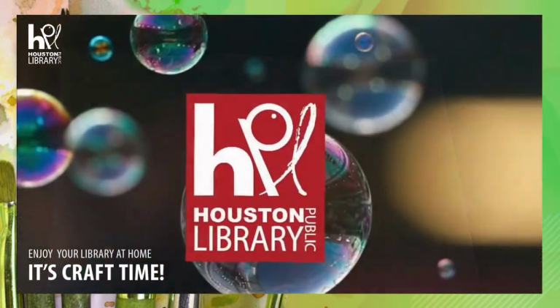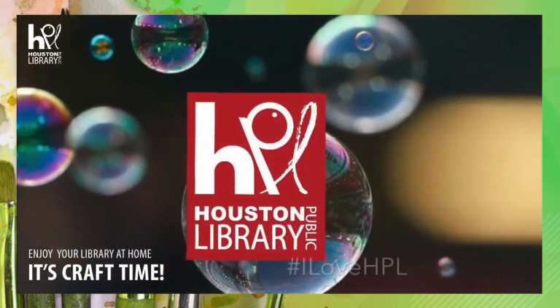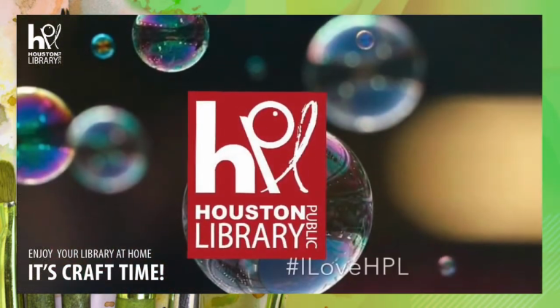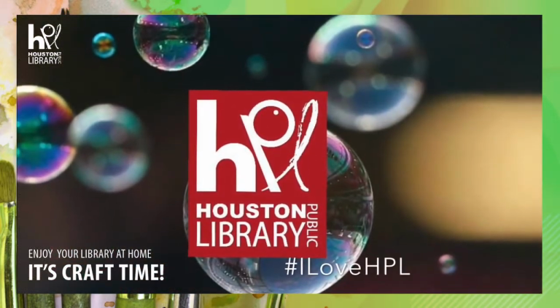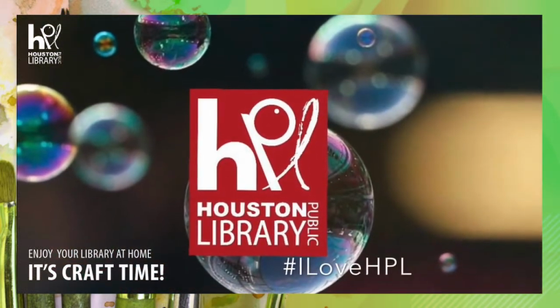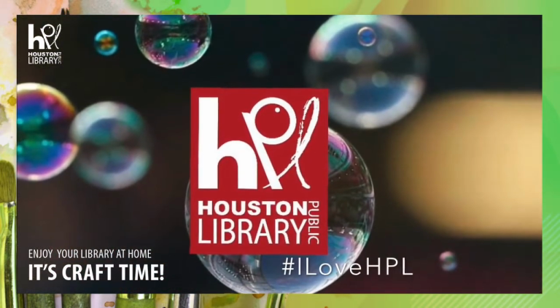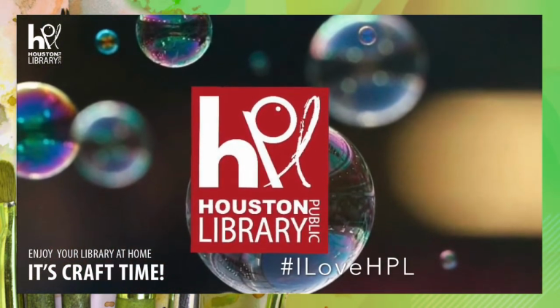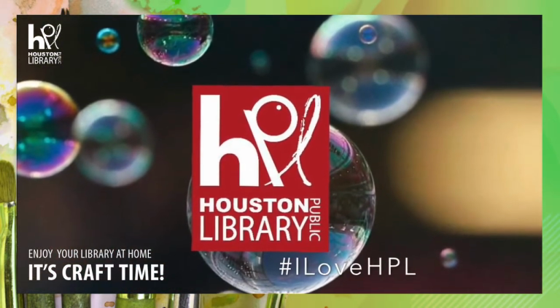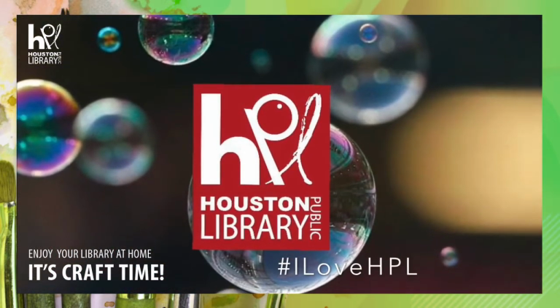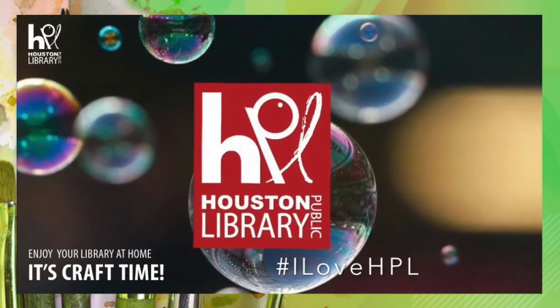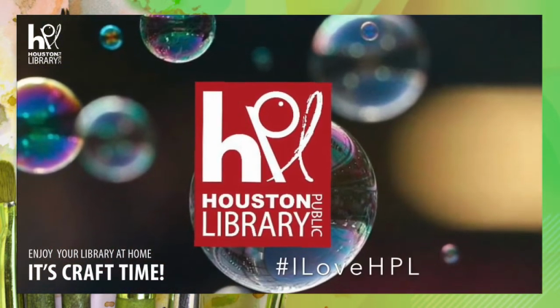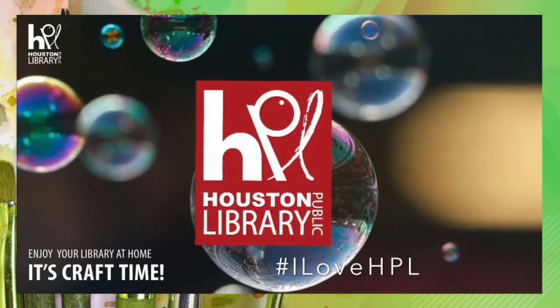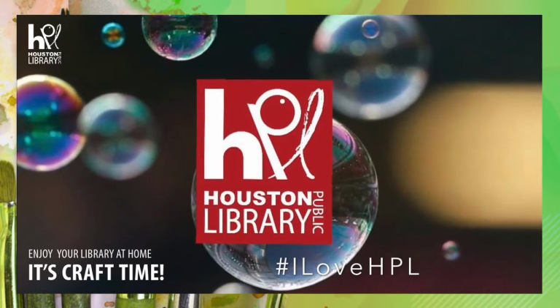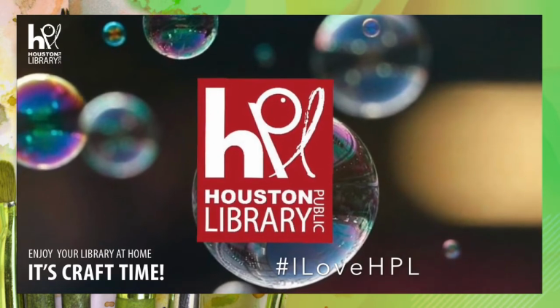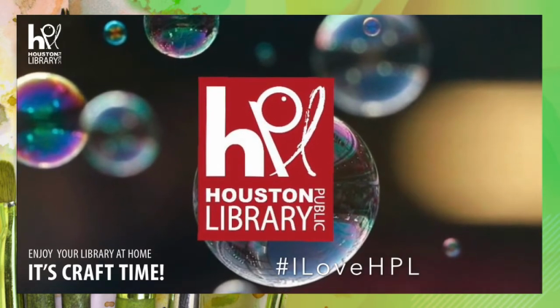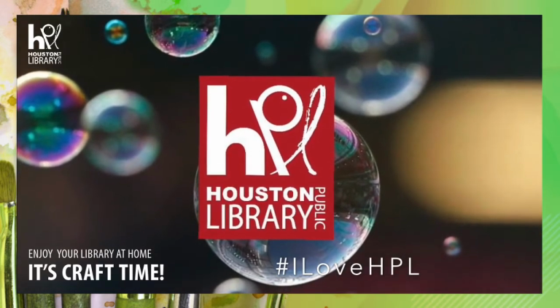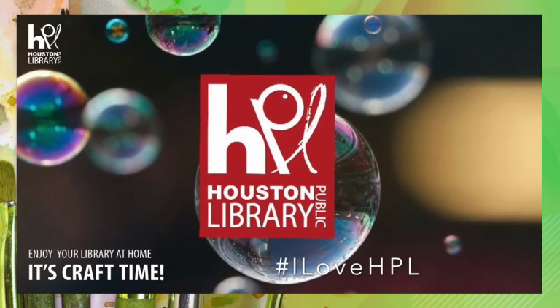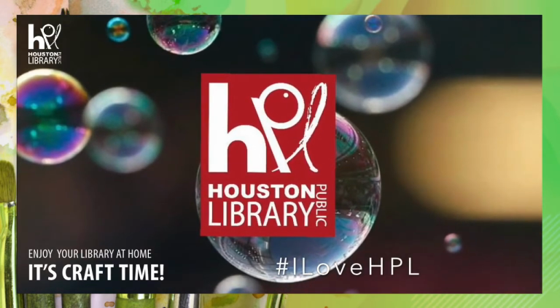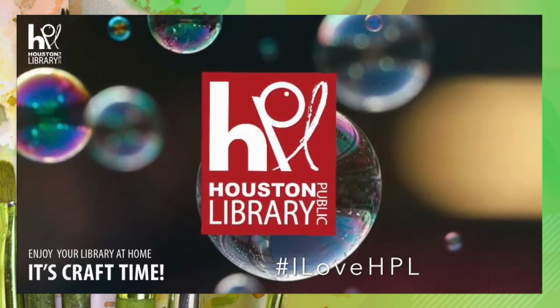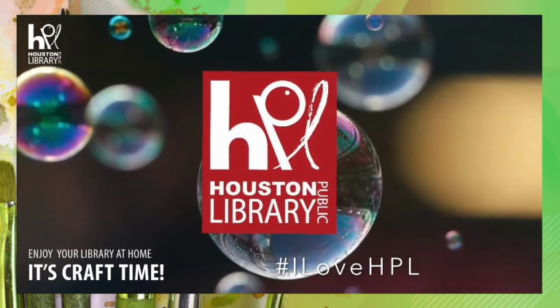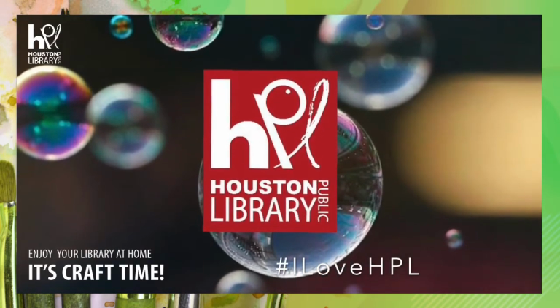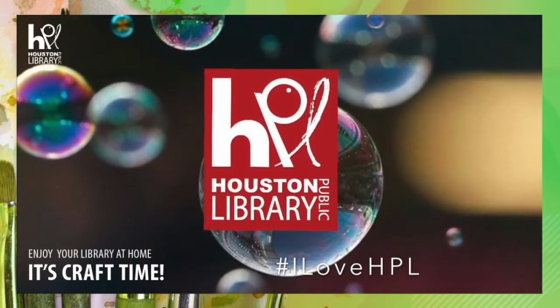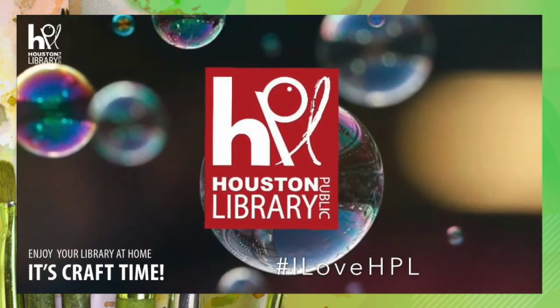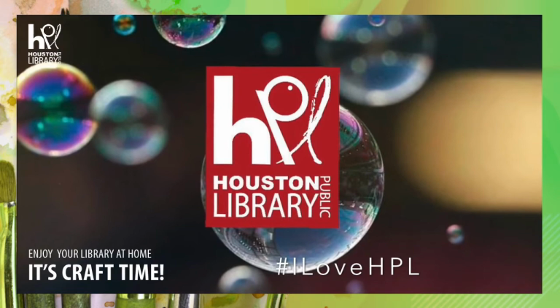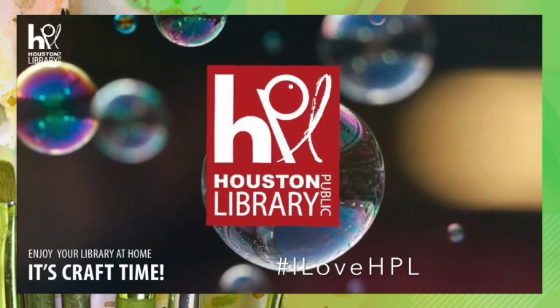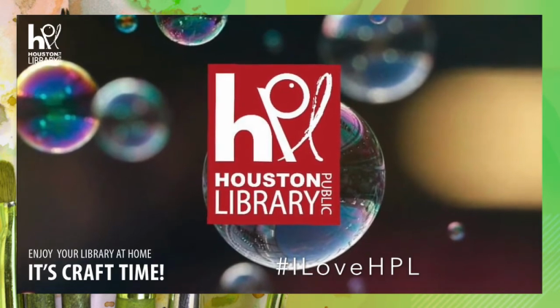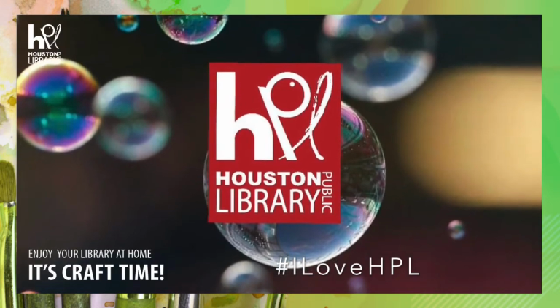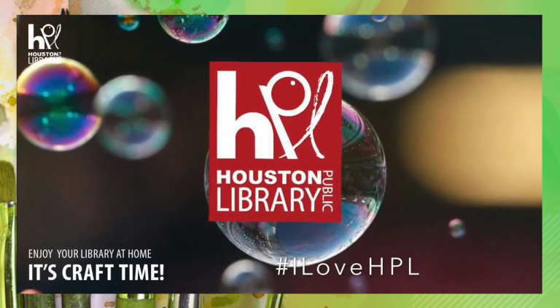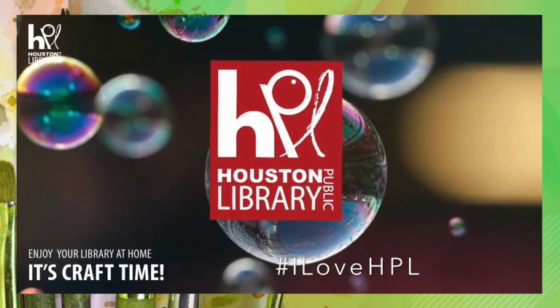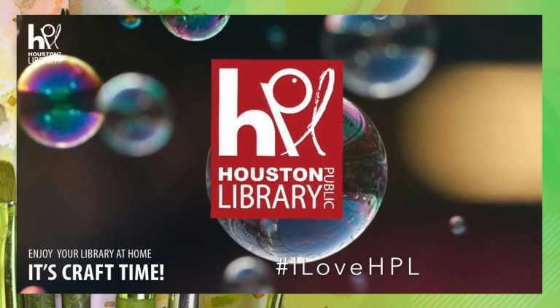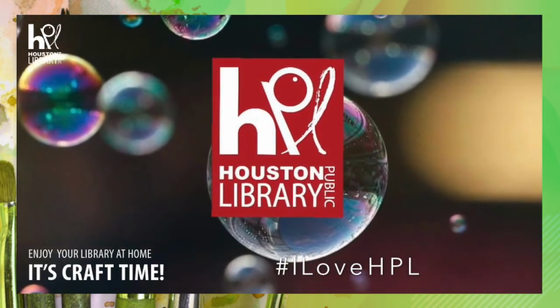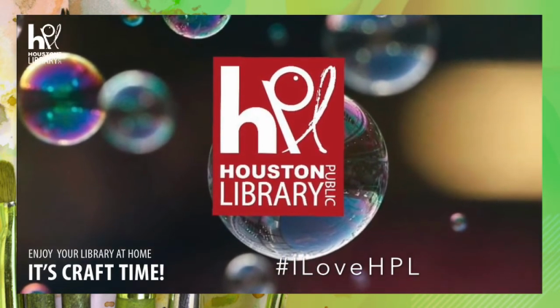Thanks for joining Craft Time at the Houston Public Library. Make sure to share photos of your completed craft online and tag us using hashtag I Love HPL. See you next time!